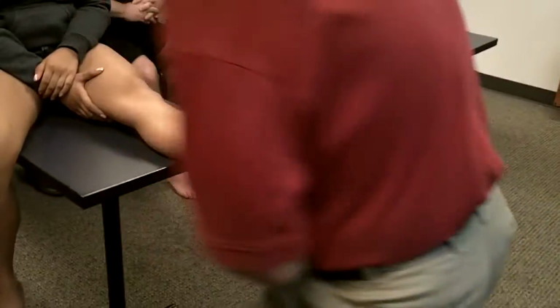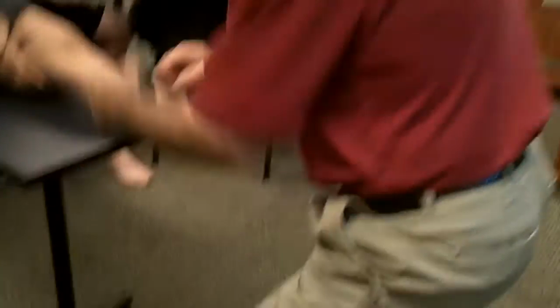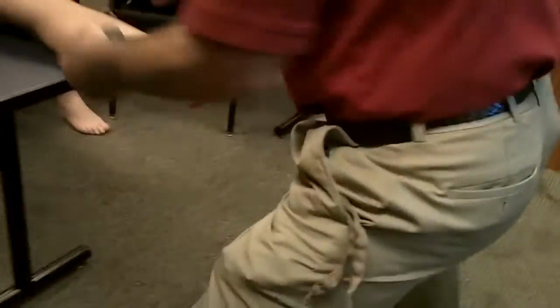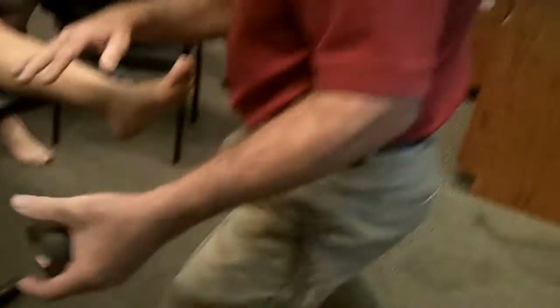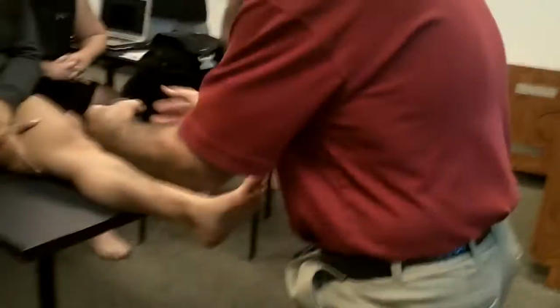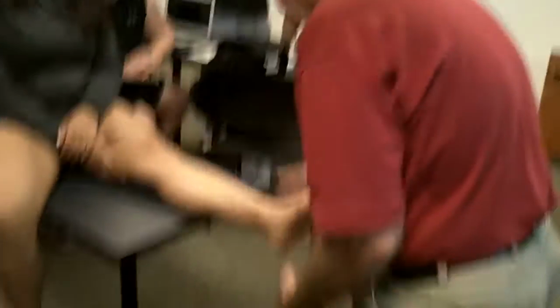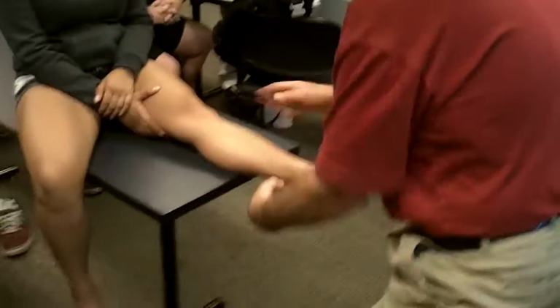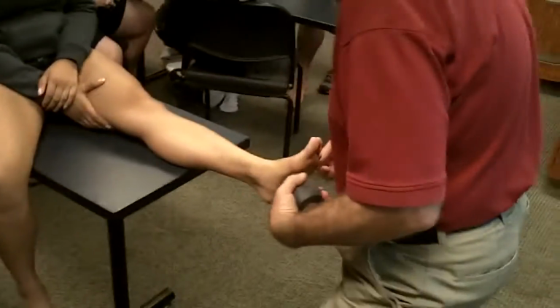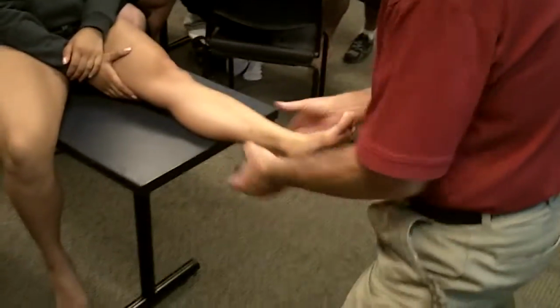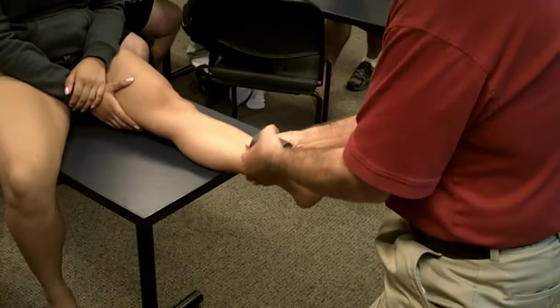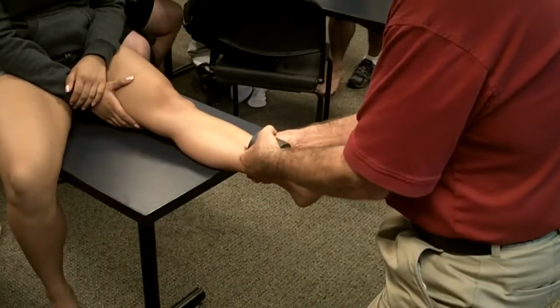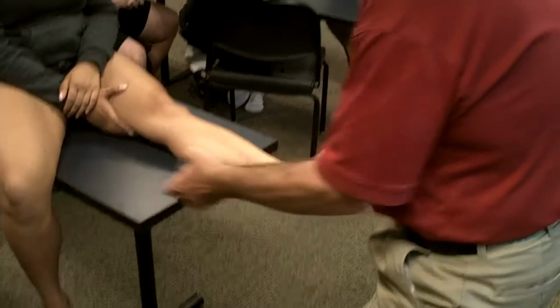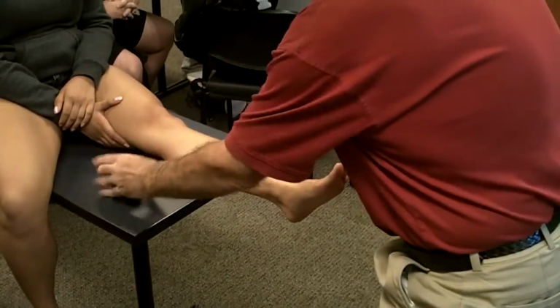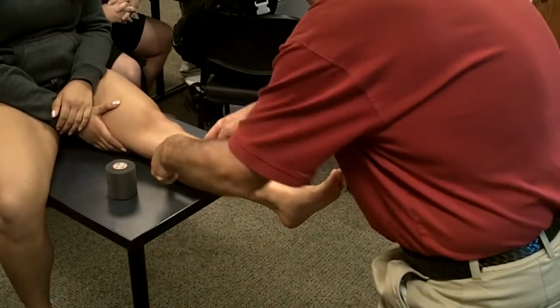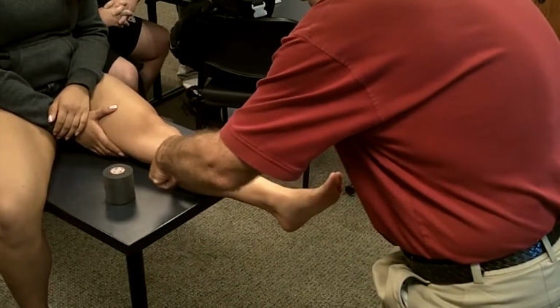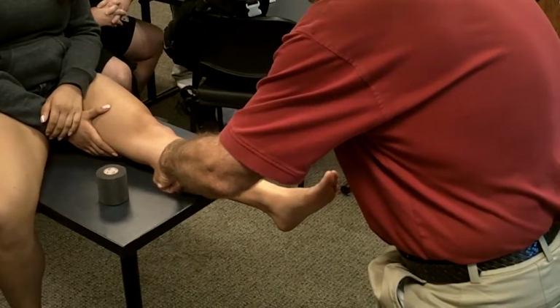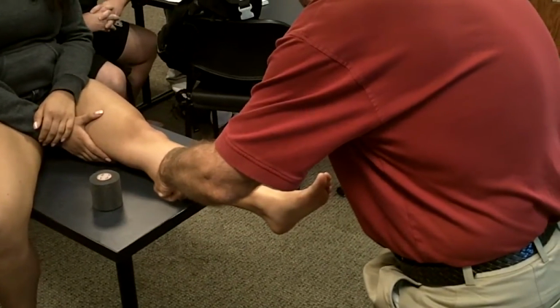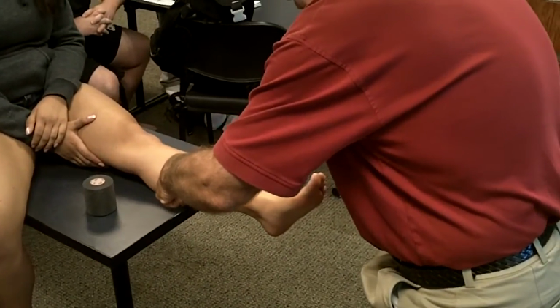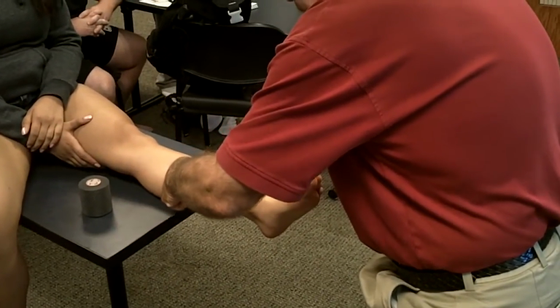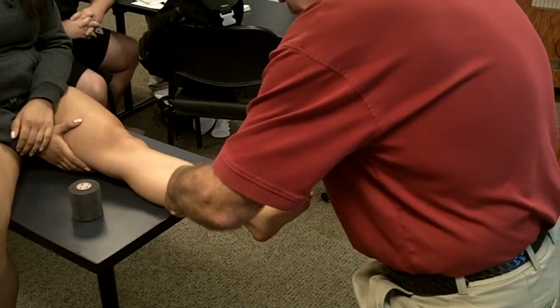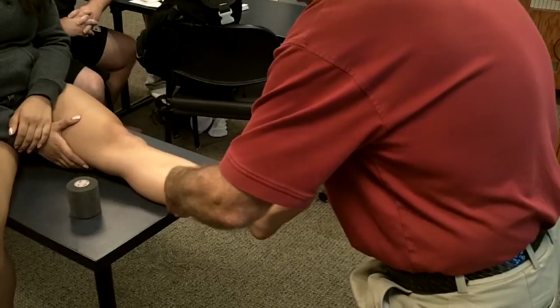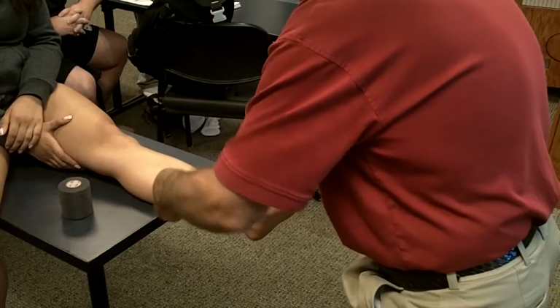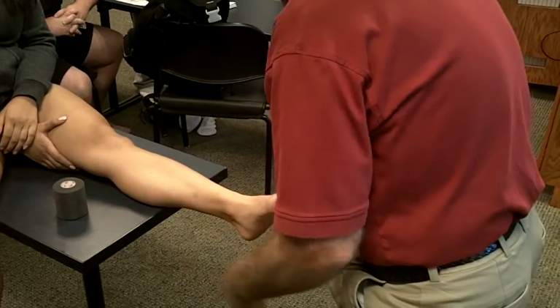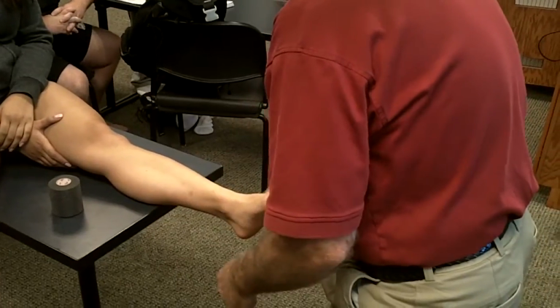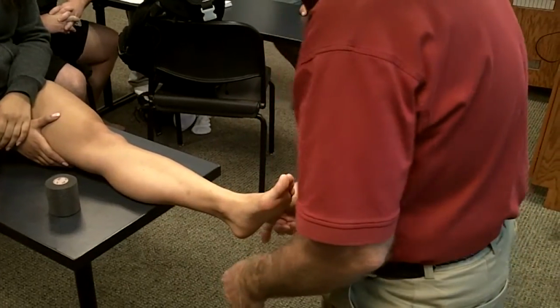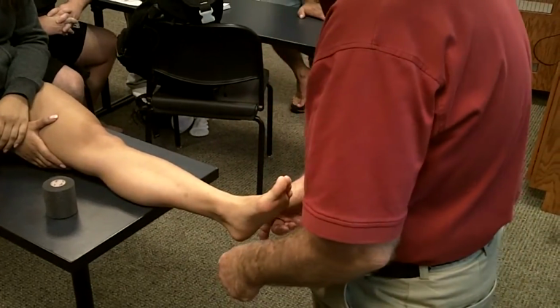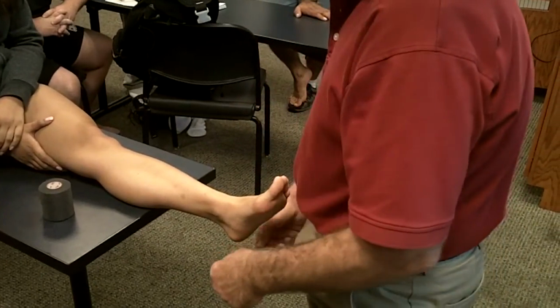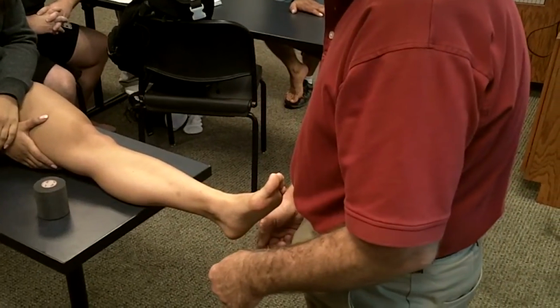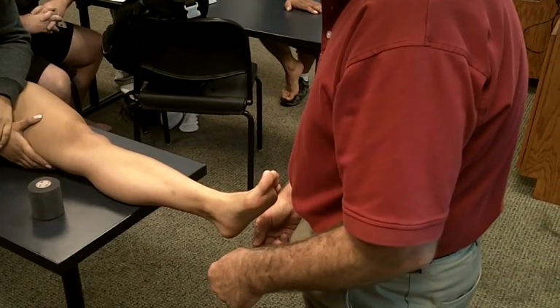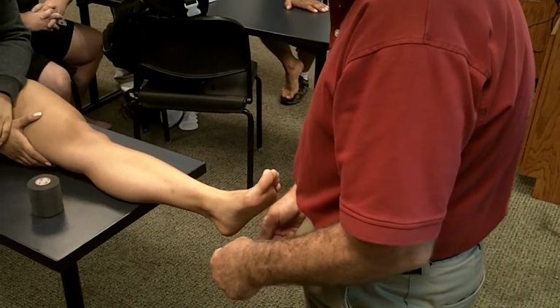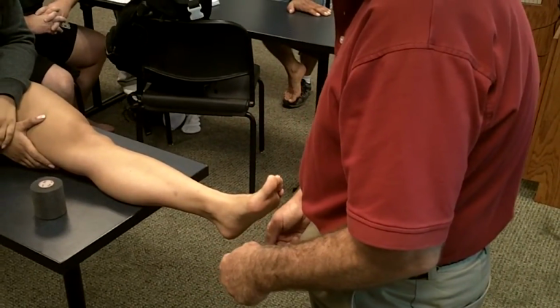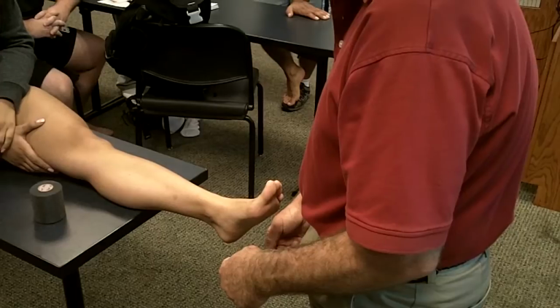We're going to do our exercises. We're going to spray well so it's sticky. She's got a nice calf muscle and you can see right where it tapers. We want to start our anchors at the musculotendinous junction.